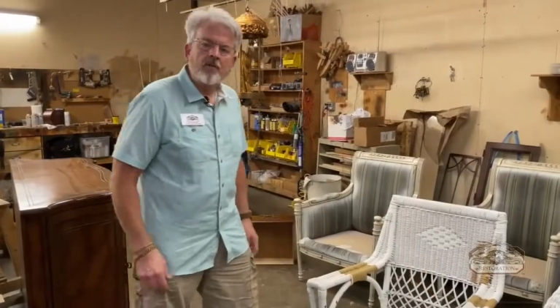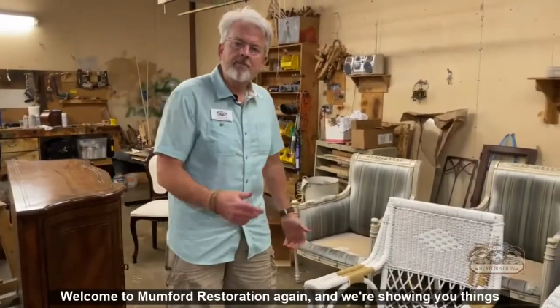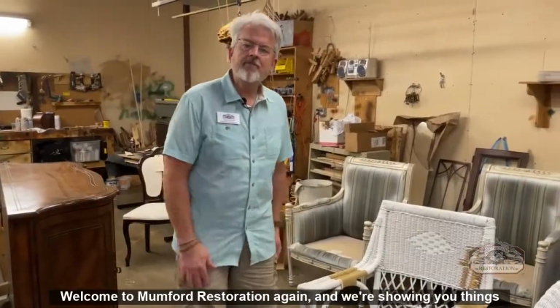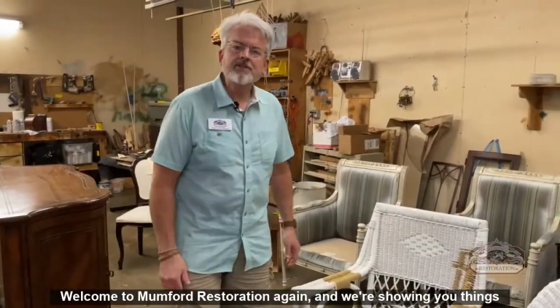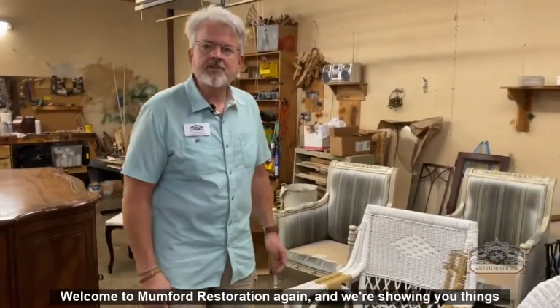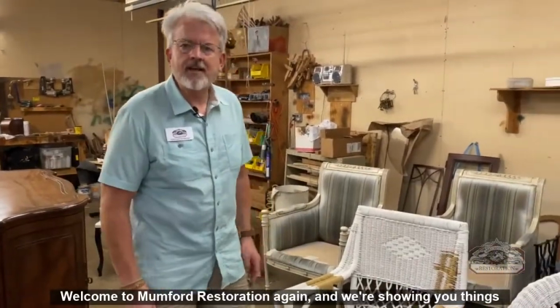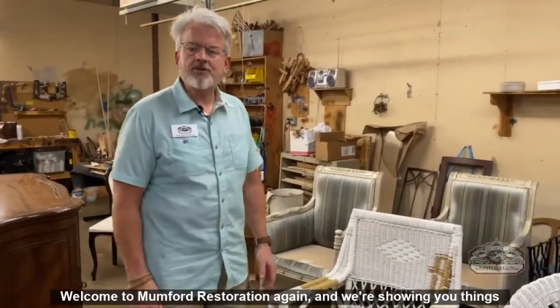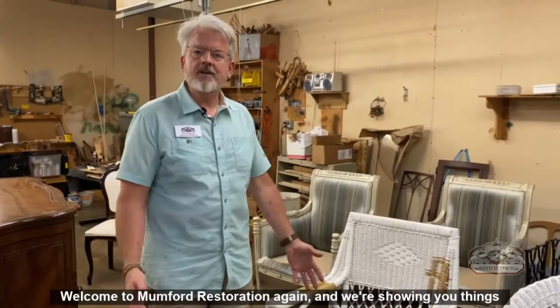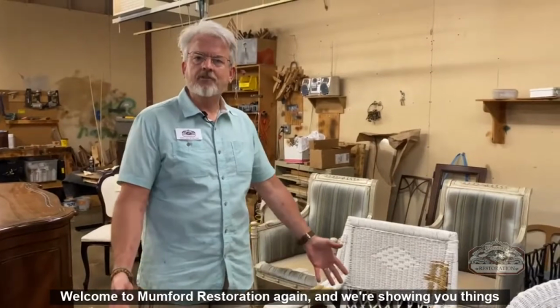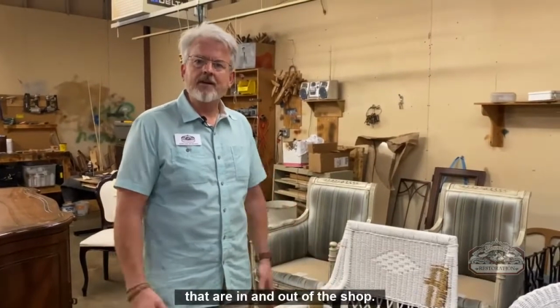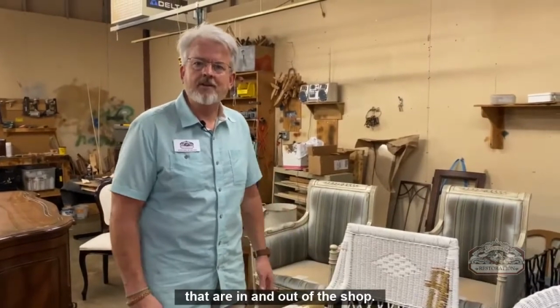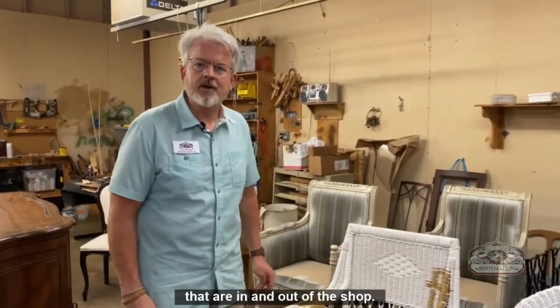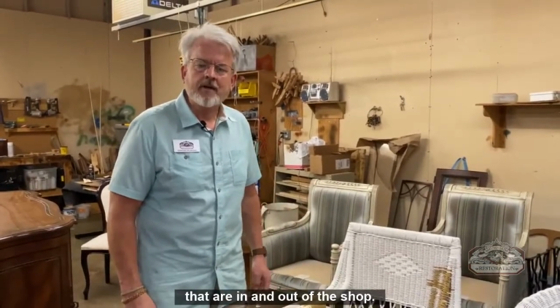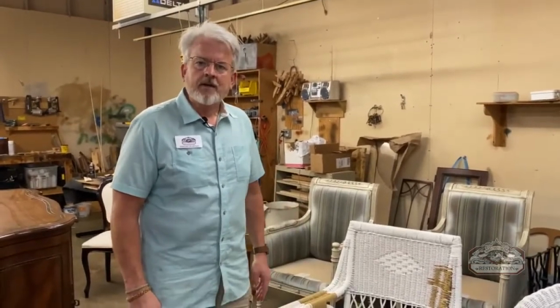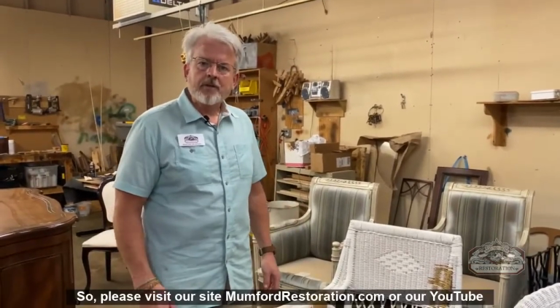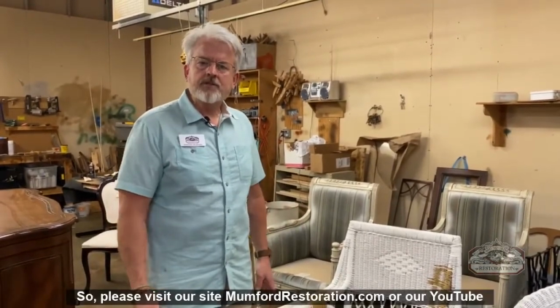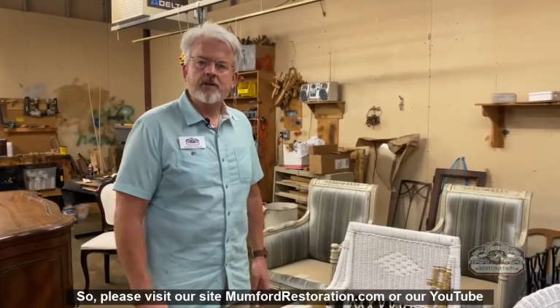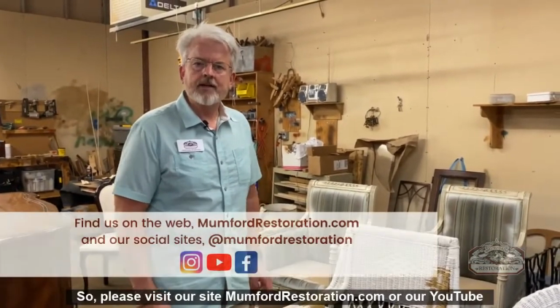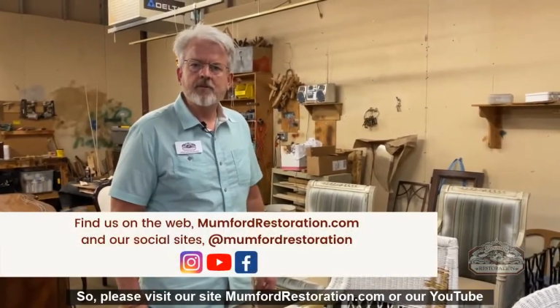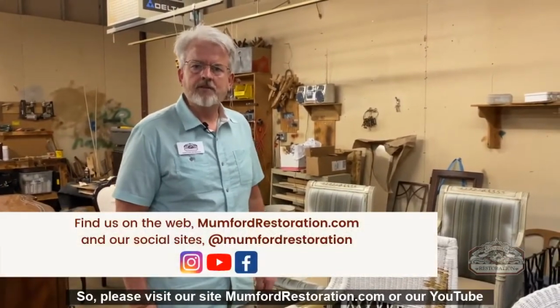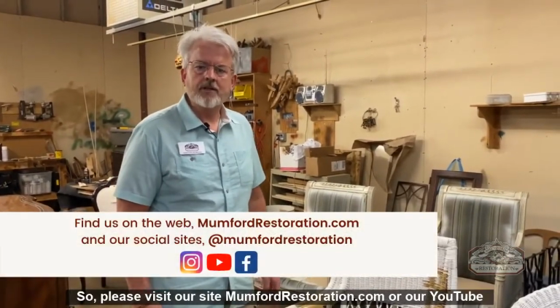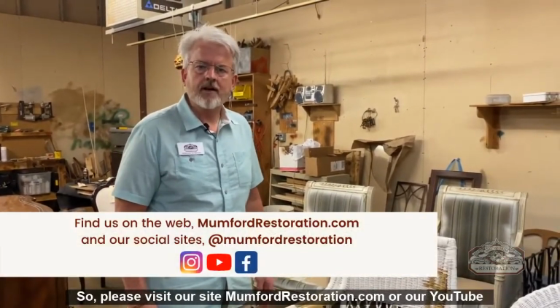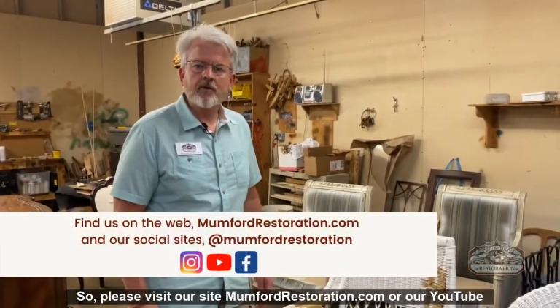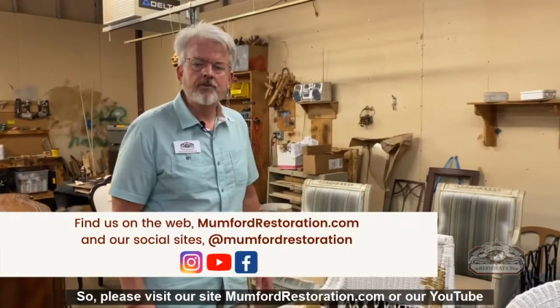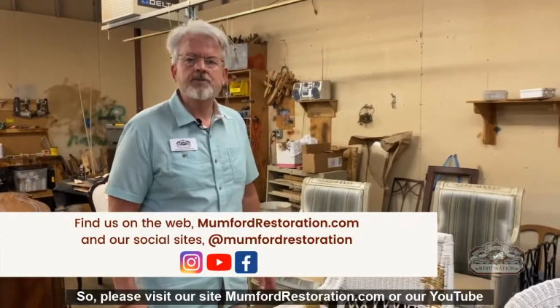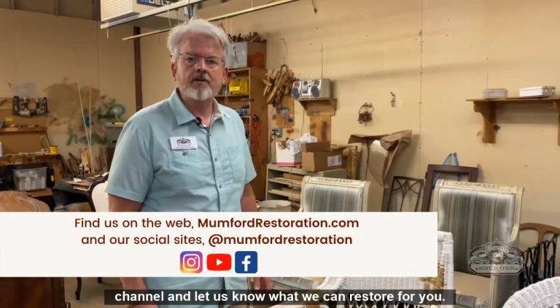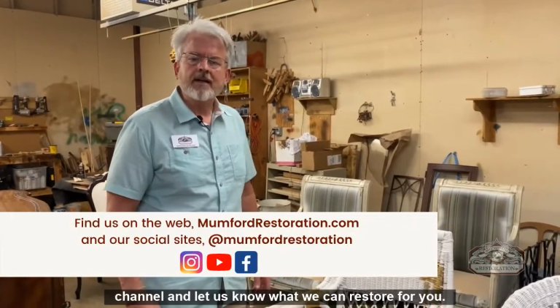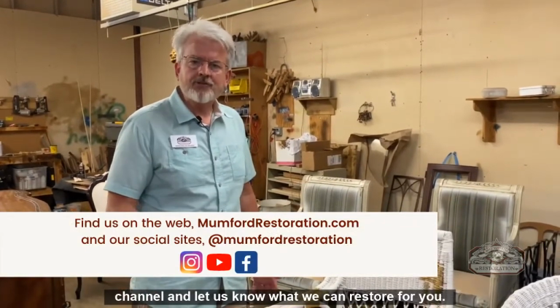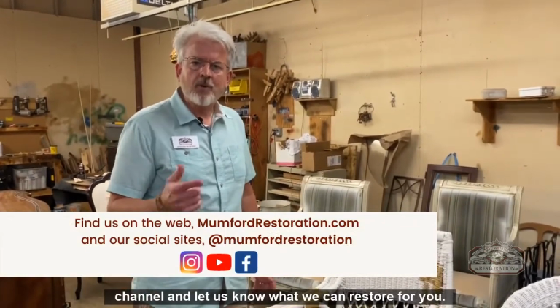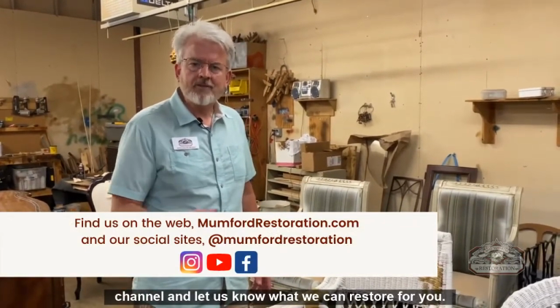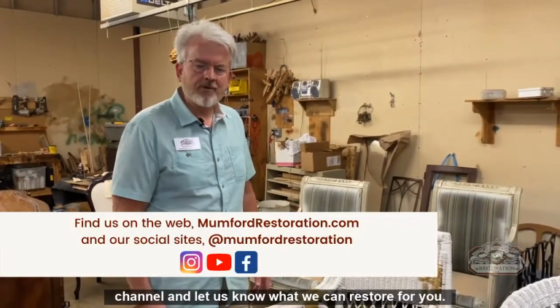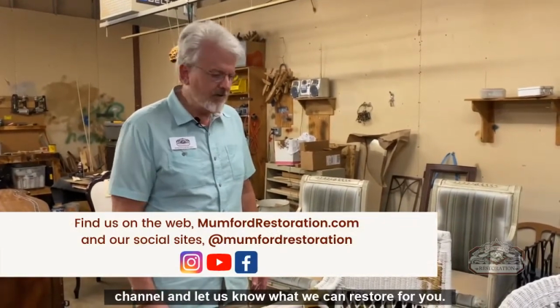Welcome to Mumford Restoration again. We're showing you things that are in and out of the shop. Please visit our site mumfordrestoration.com or our YouTube channel and let us know what we can restore for you.